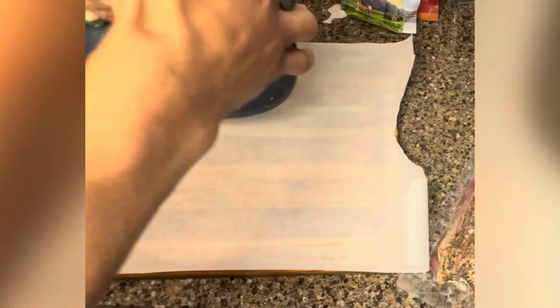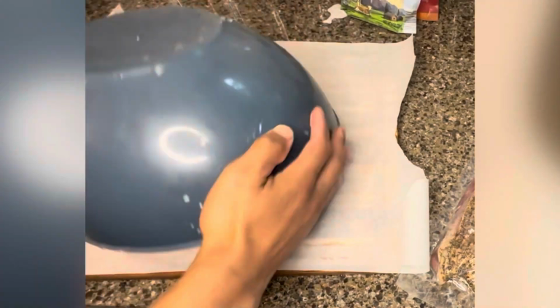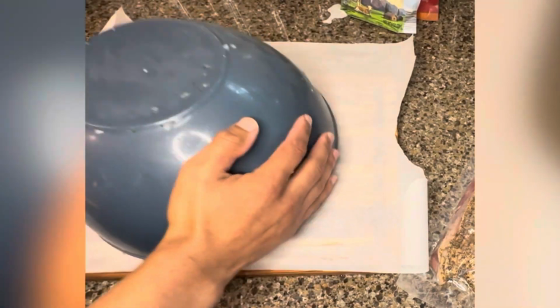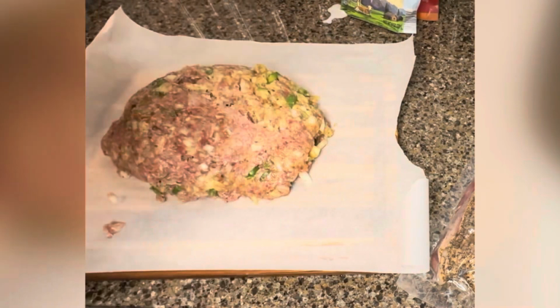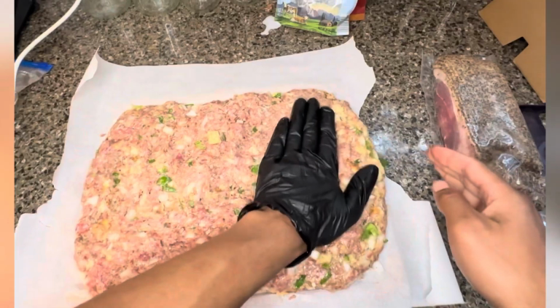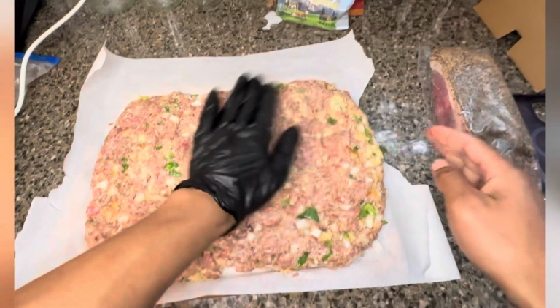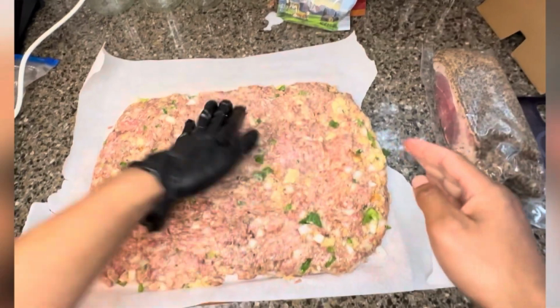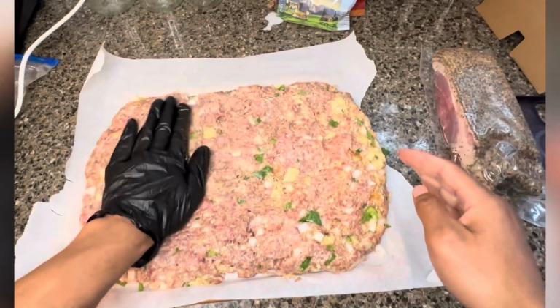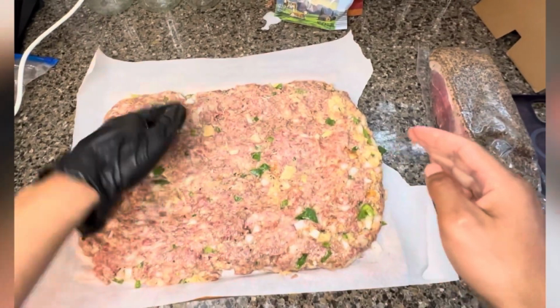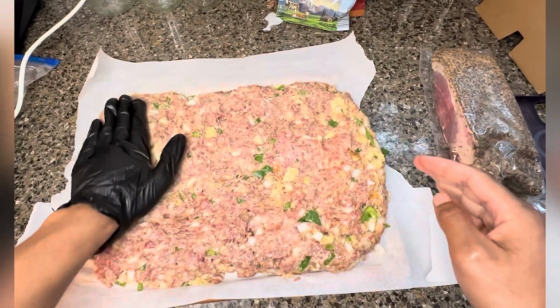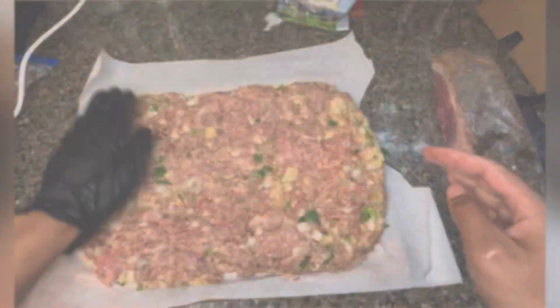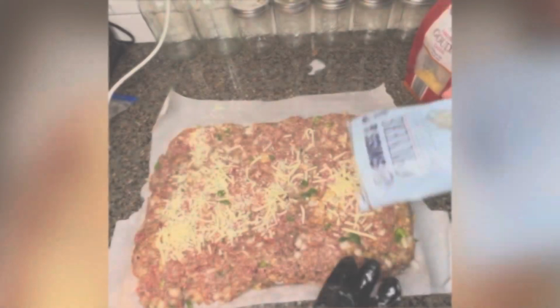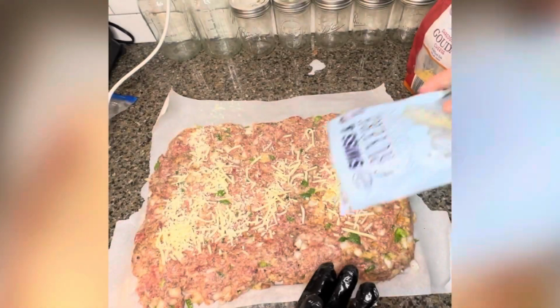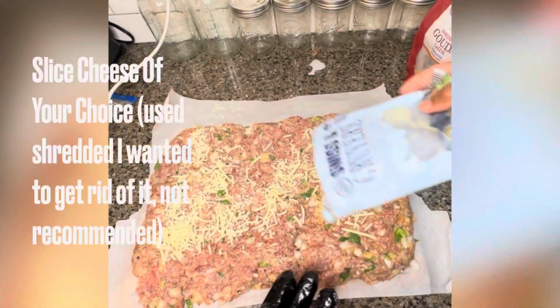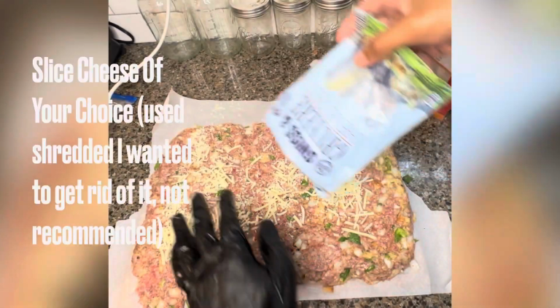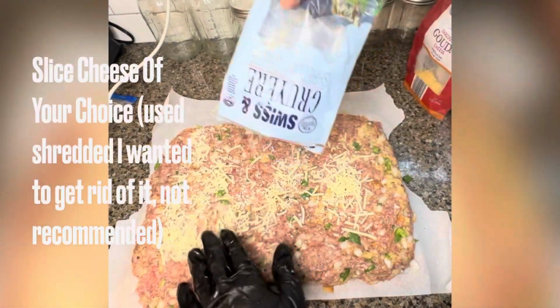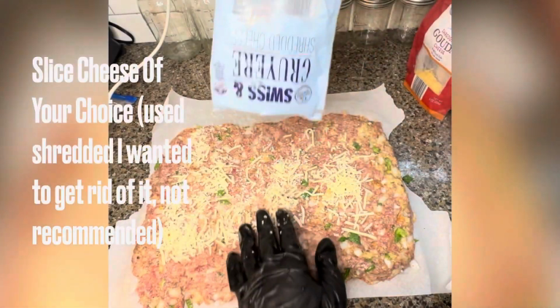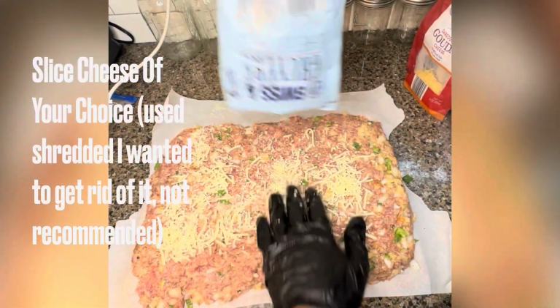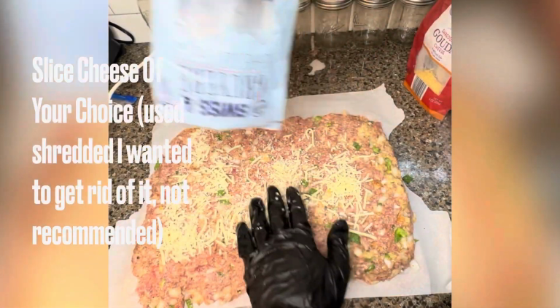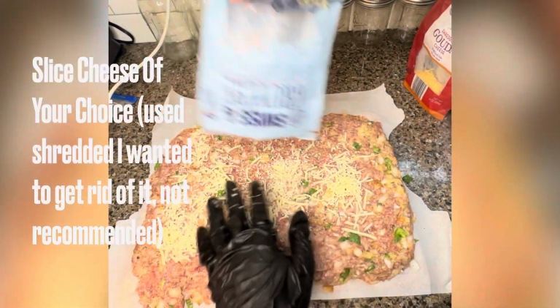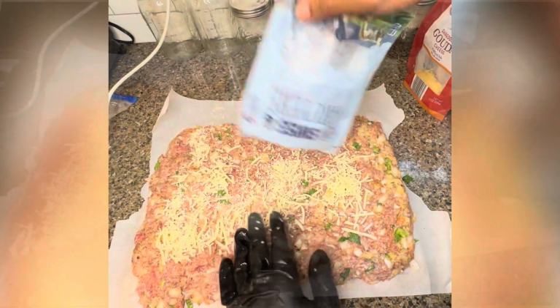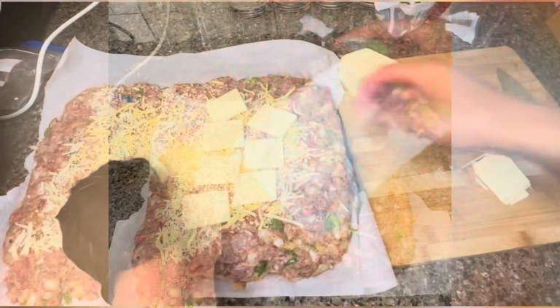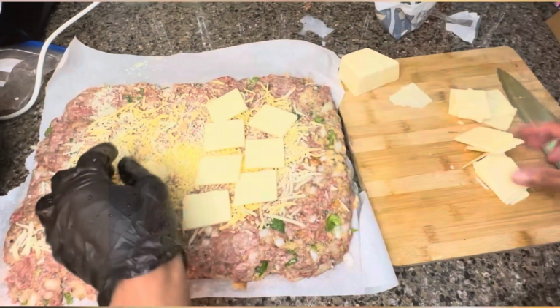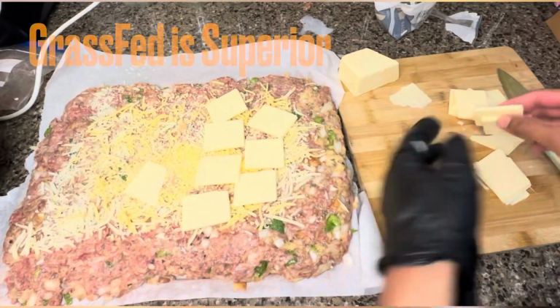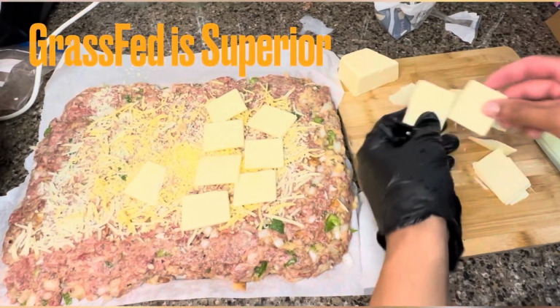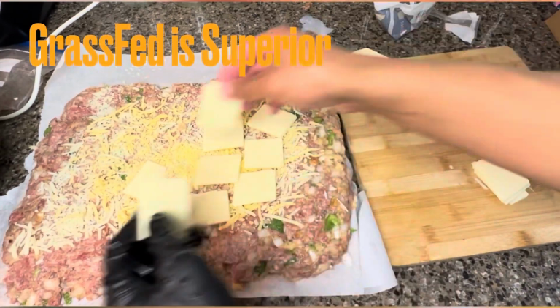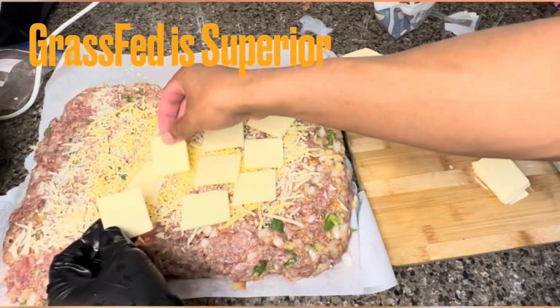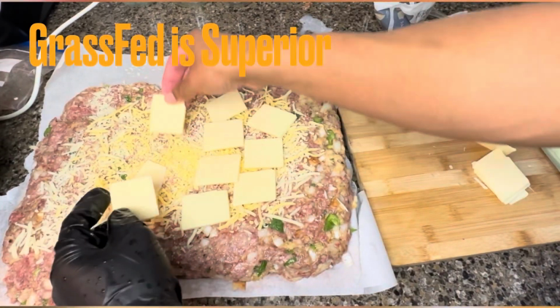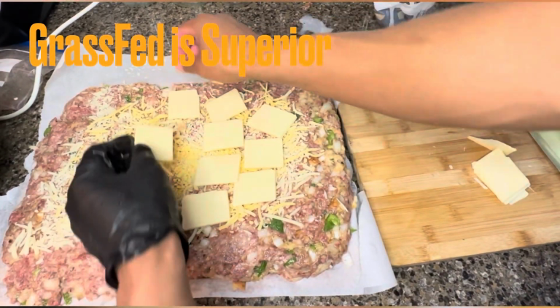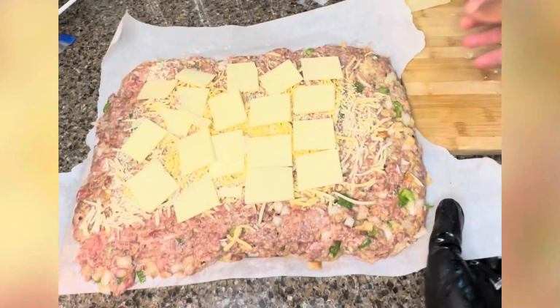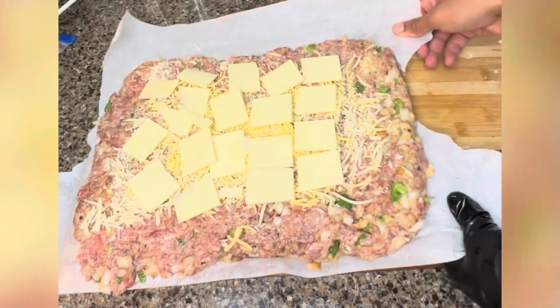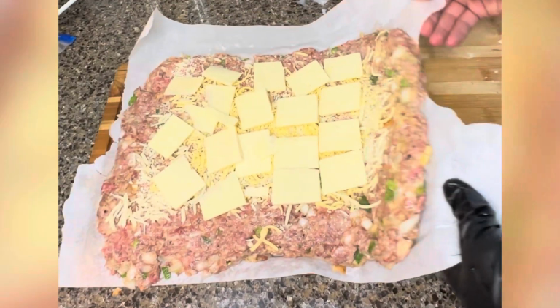Throw it on a parchment paper and smash it out. Throw whatever cheese you want in there — it's better if you chop it up, as you'll see. I used white cheddar, grass-fed. Best and only cheese to ever use.